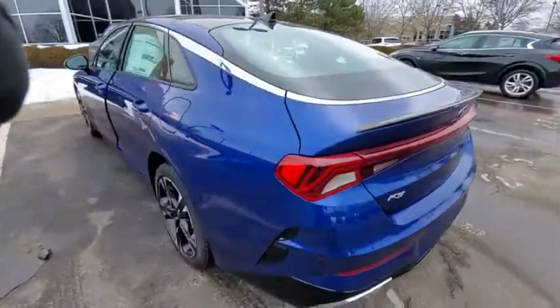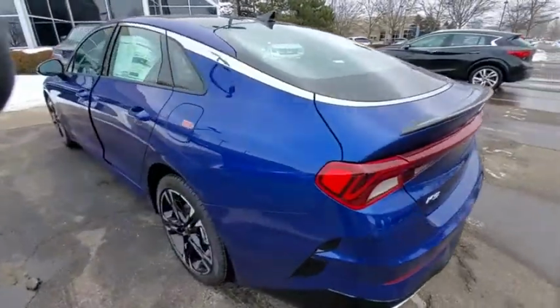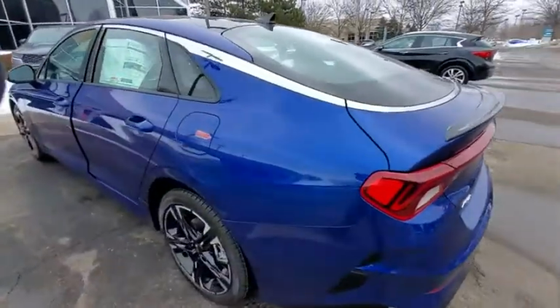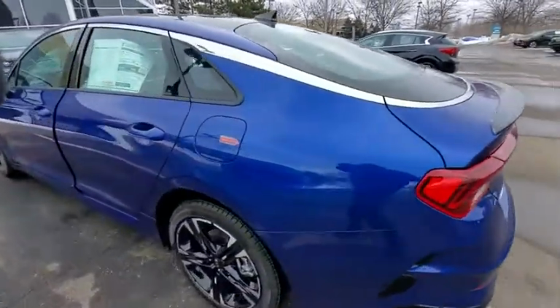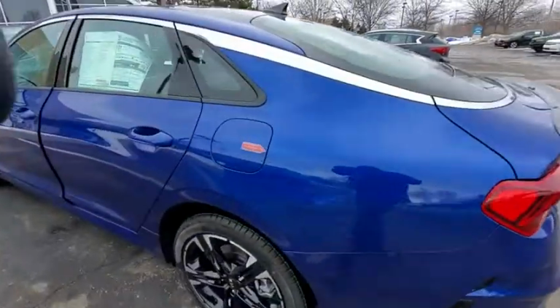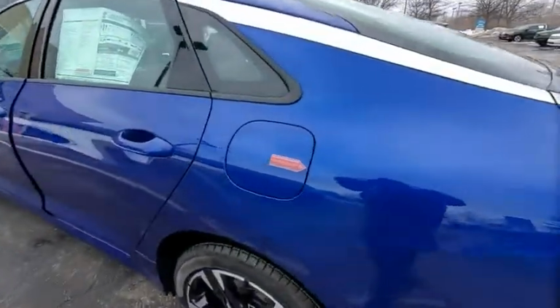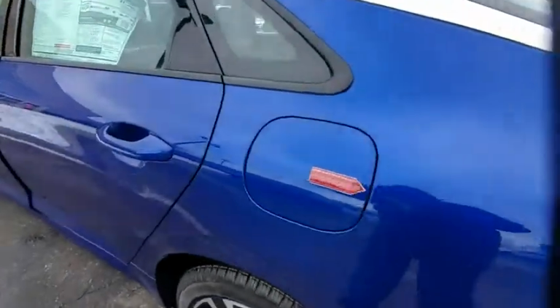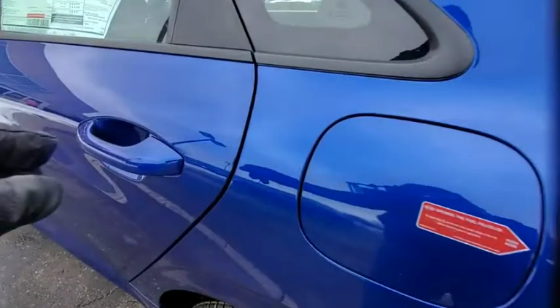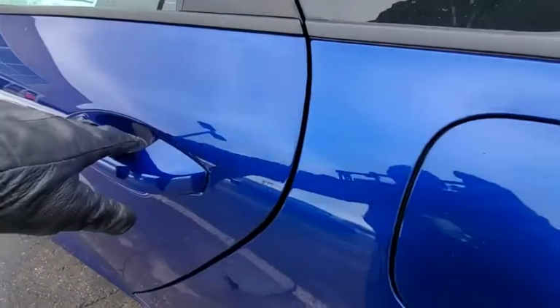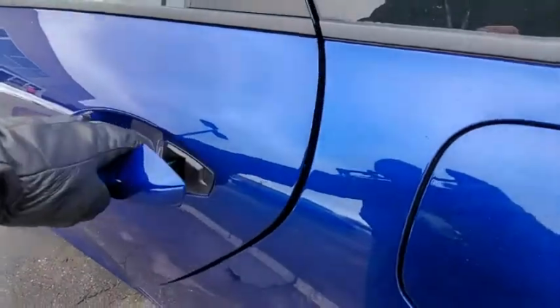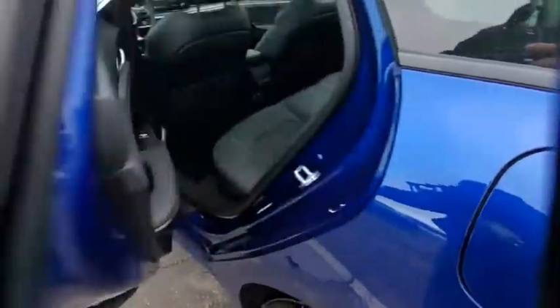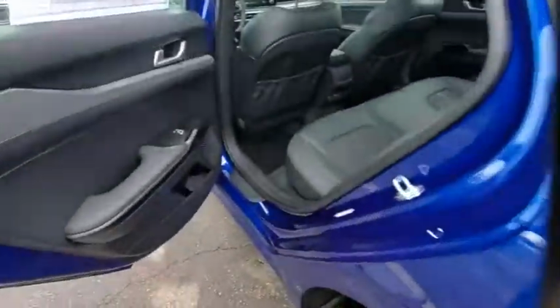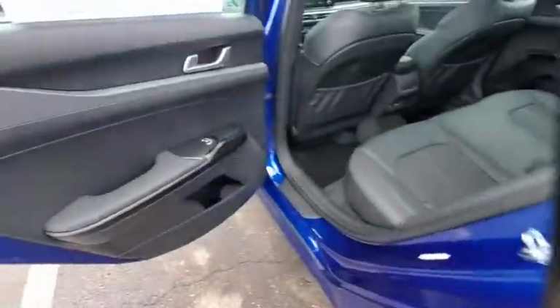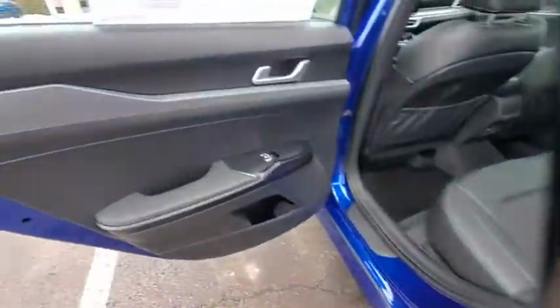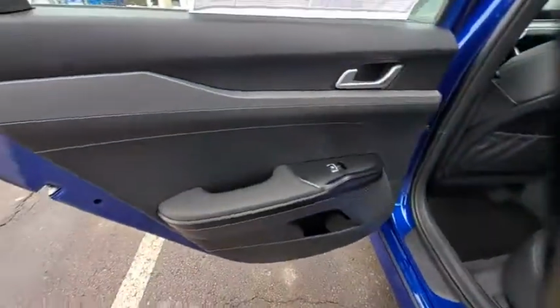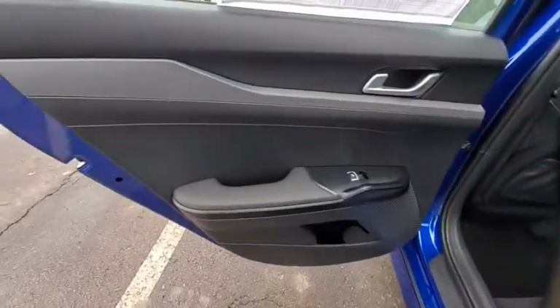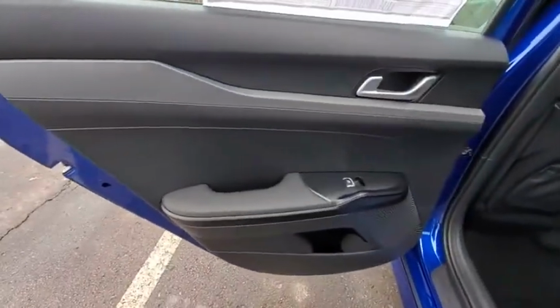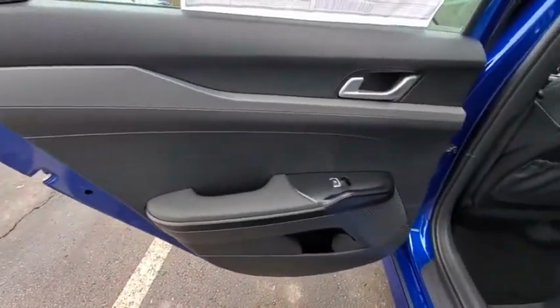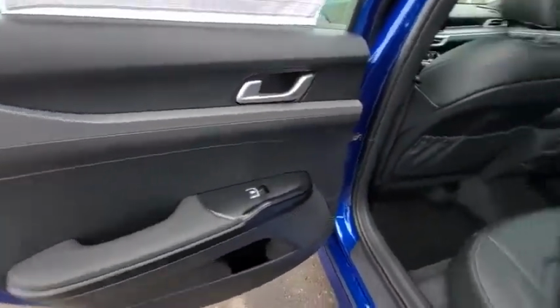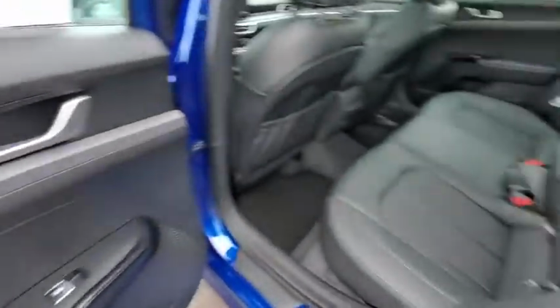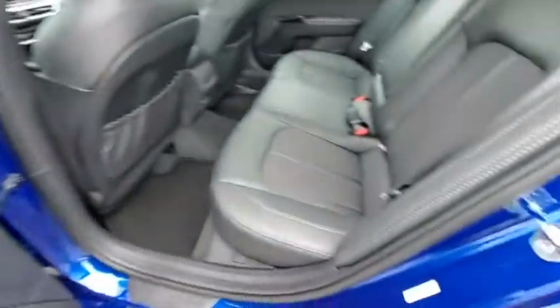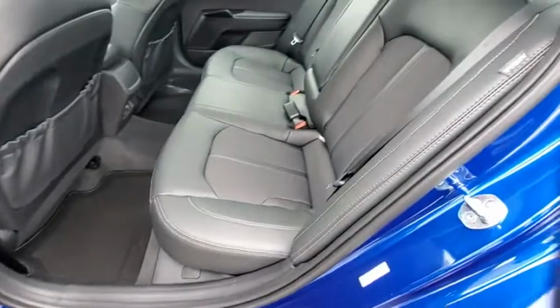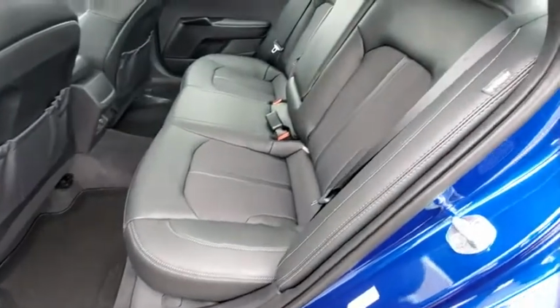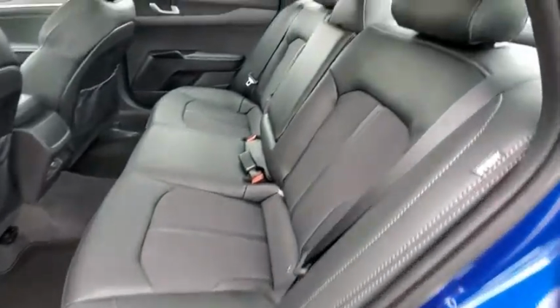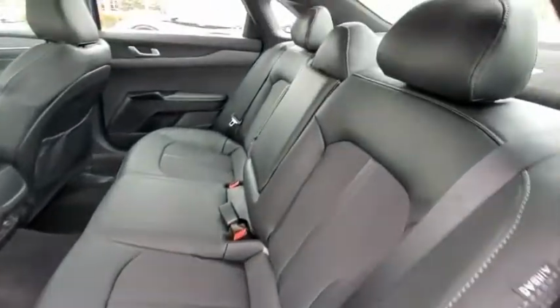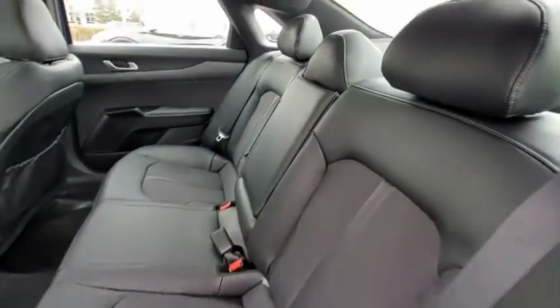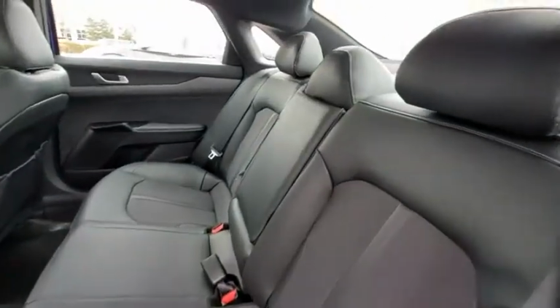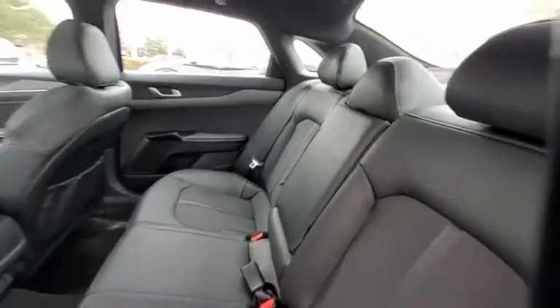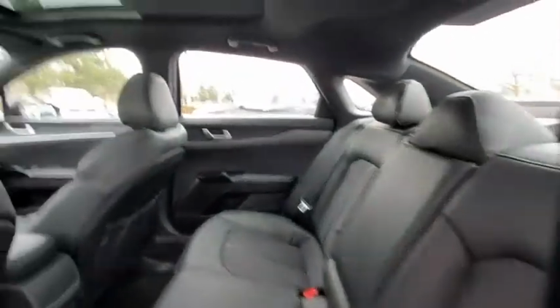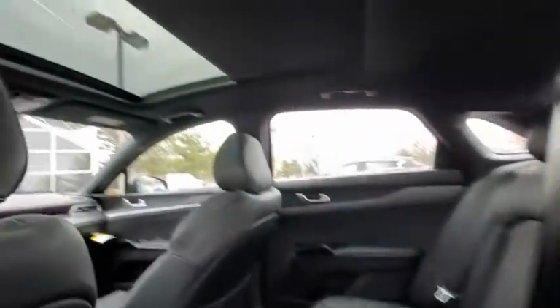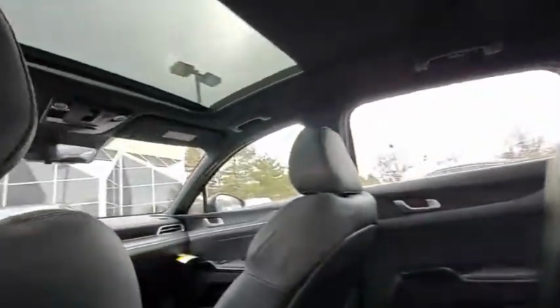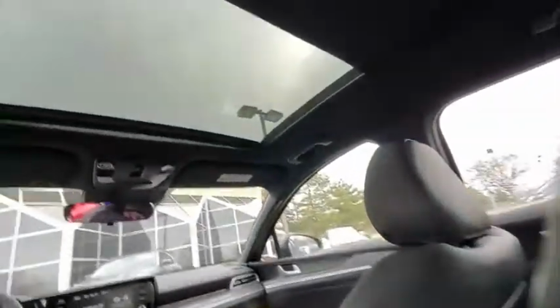Traction control, panoramic sunroof, dual airbags, power steering, alloy wheels, four-wheel disc brakes, trip computer, security system, fog lights, rear window defroster, power windows.